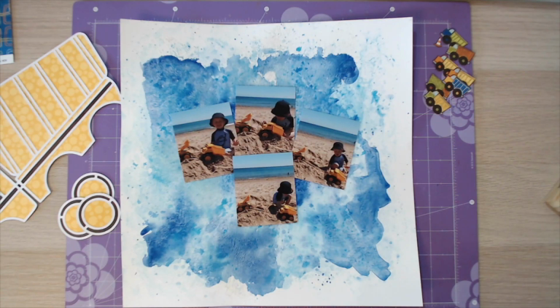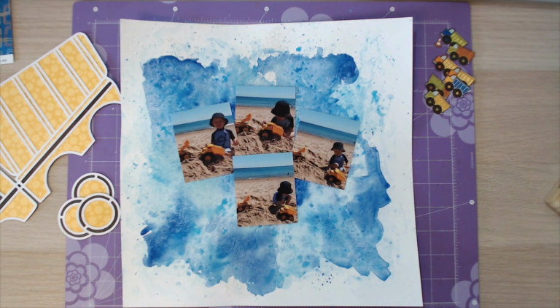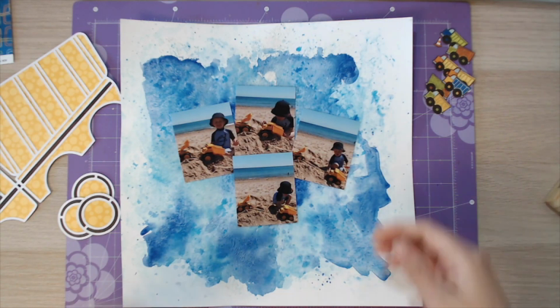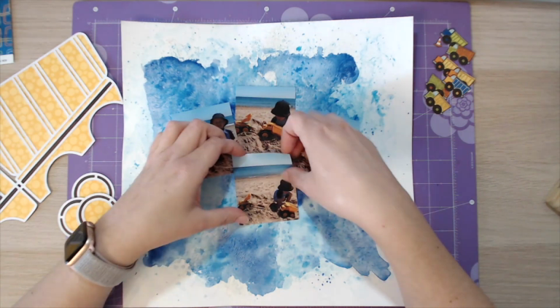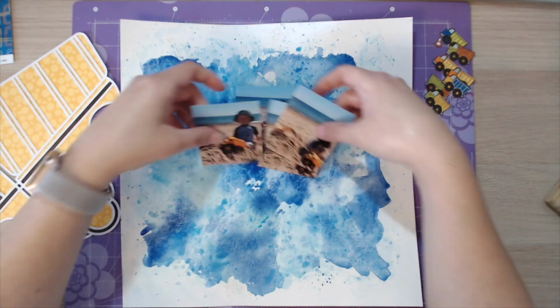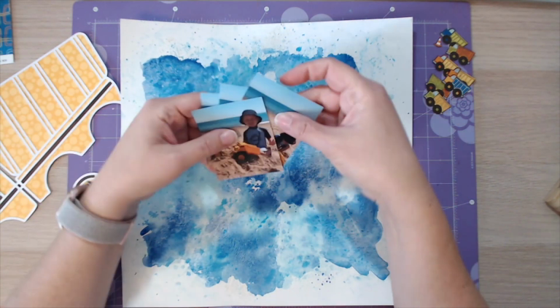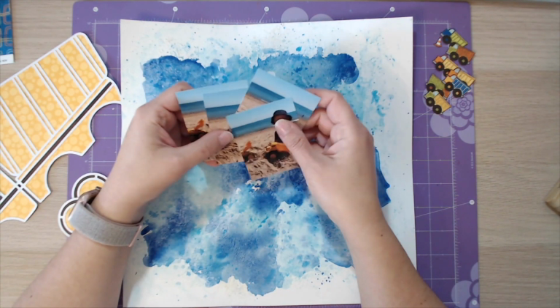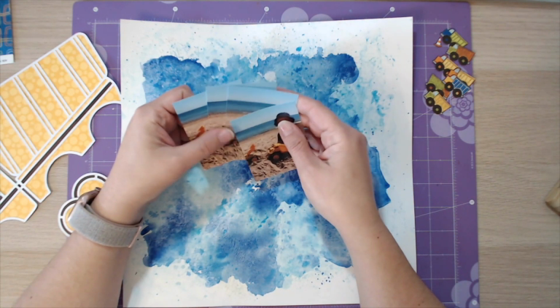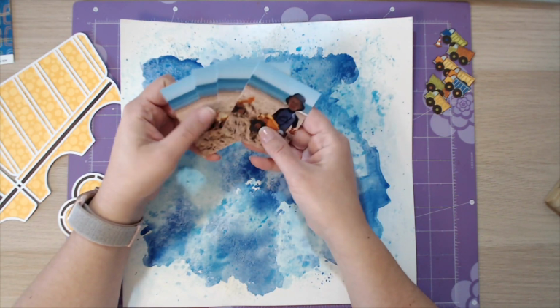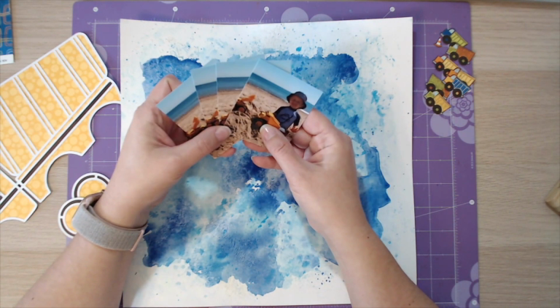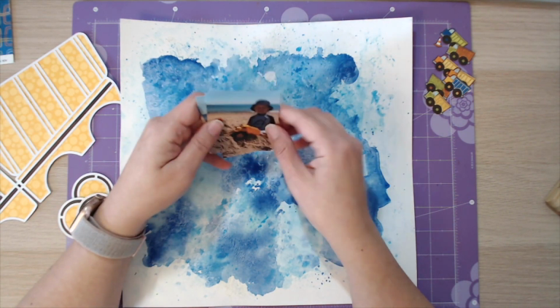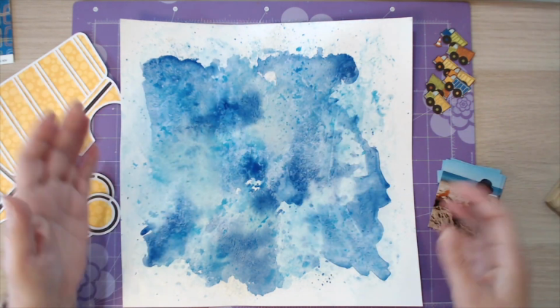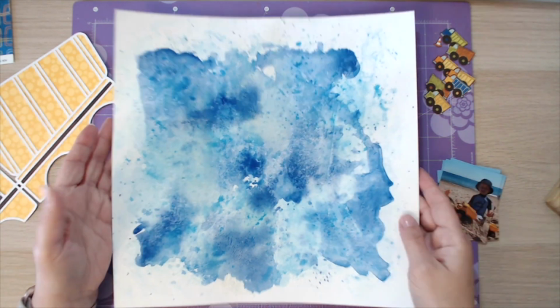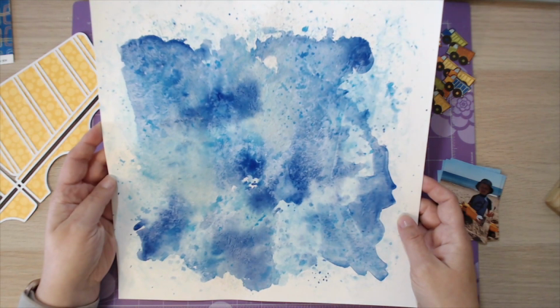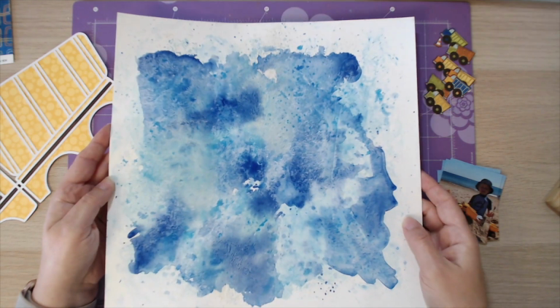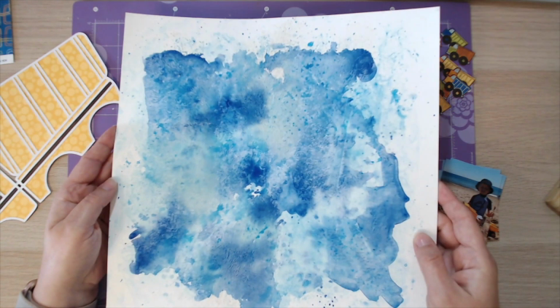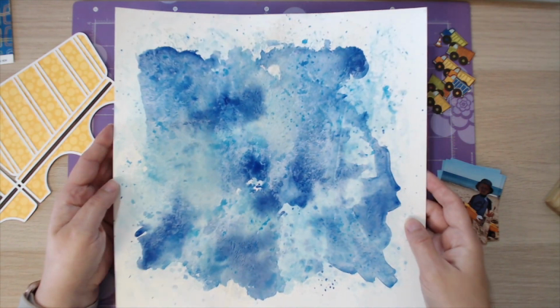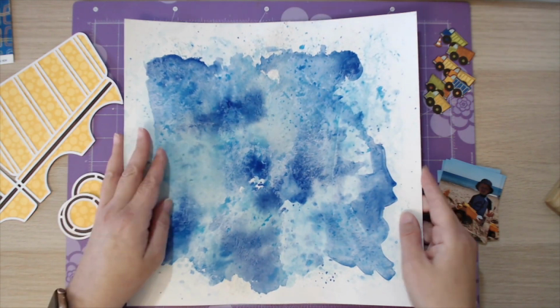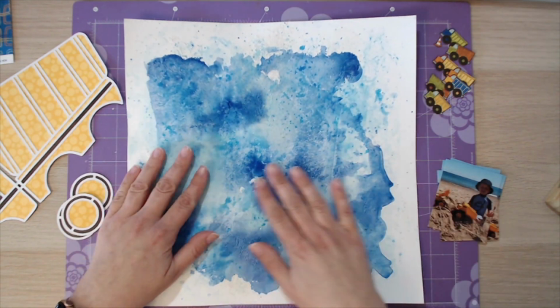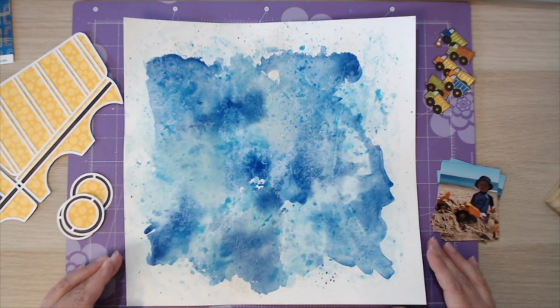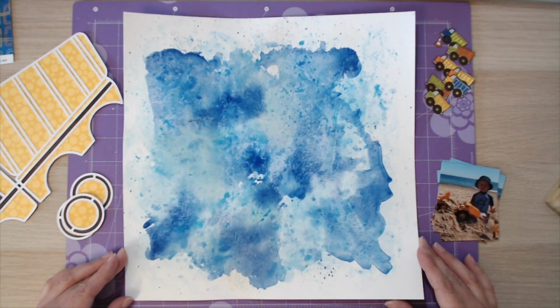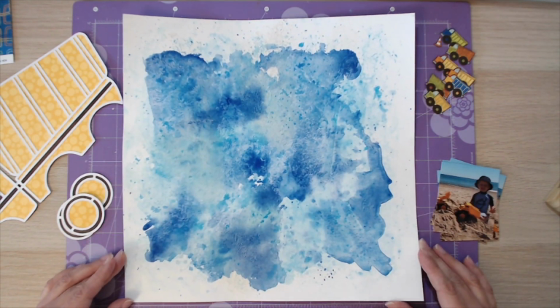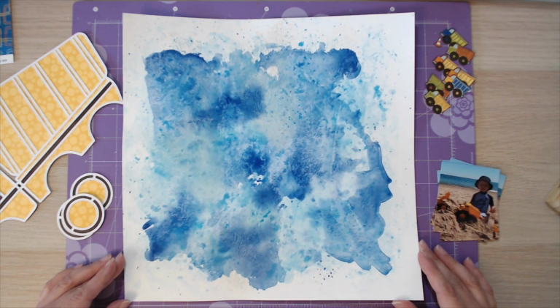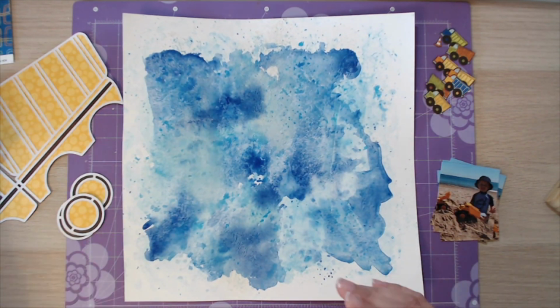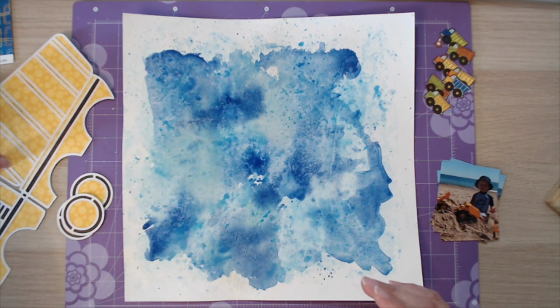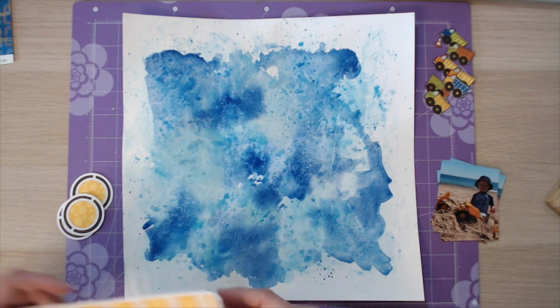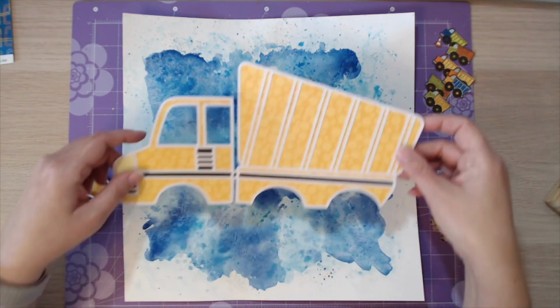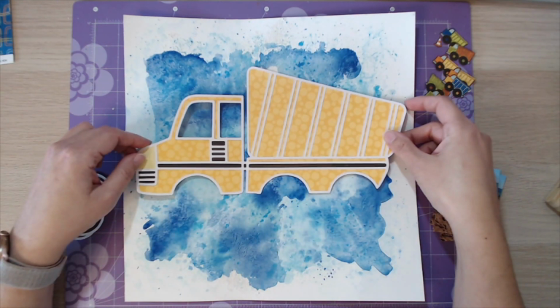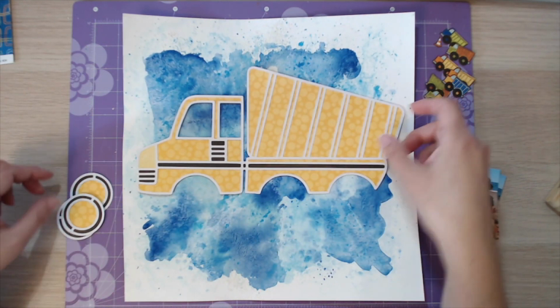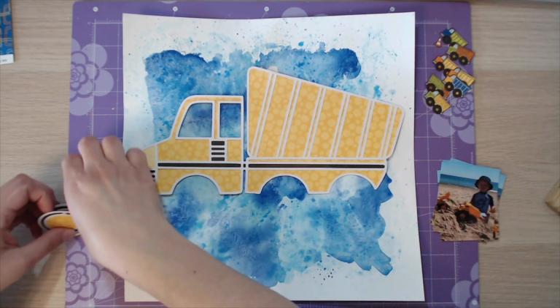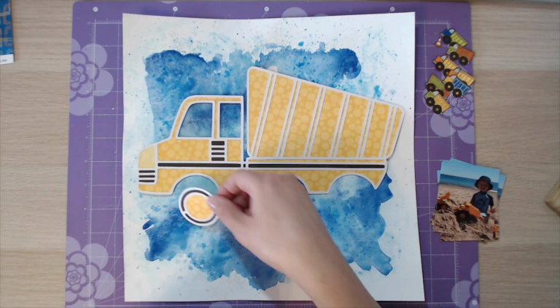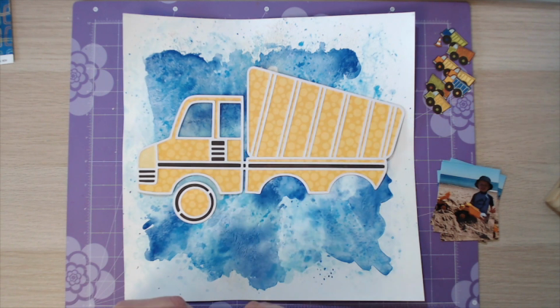Hi everybody, it's Marie from Pear Tree Papercrafts and I'm back with another 12x12 process video for you today. This one is a really fun and really bright layout.